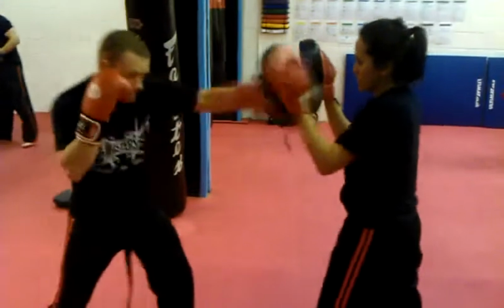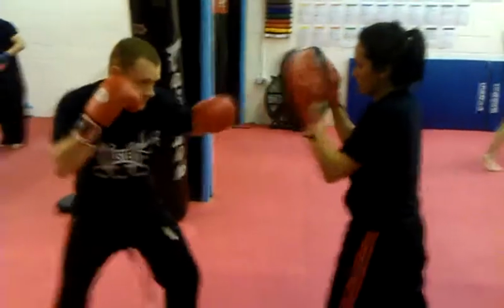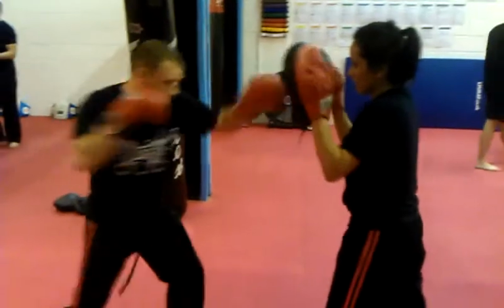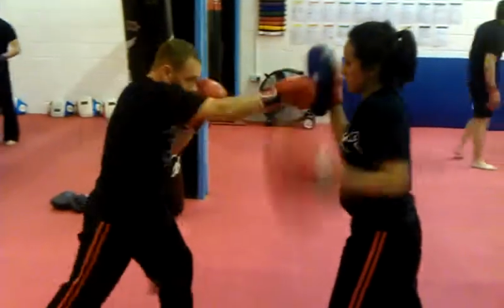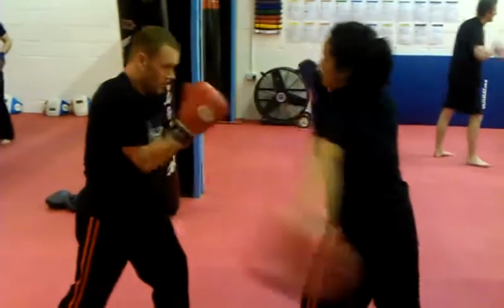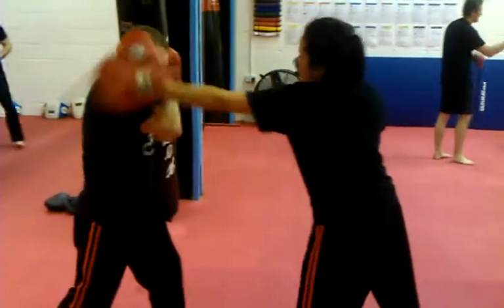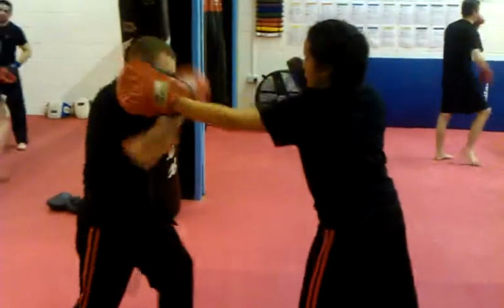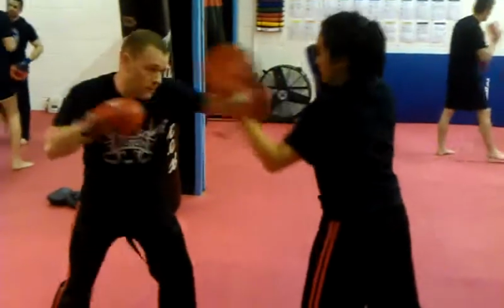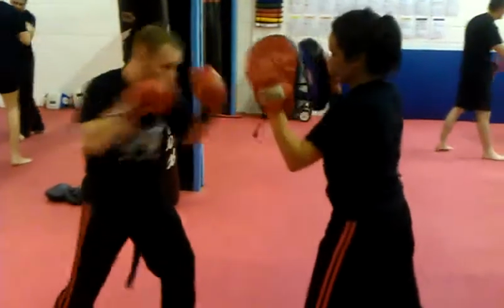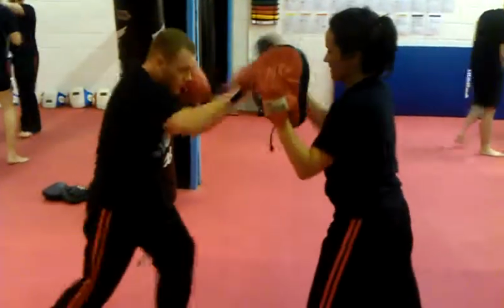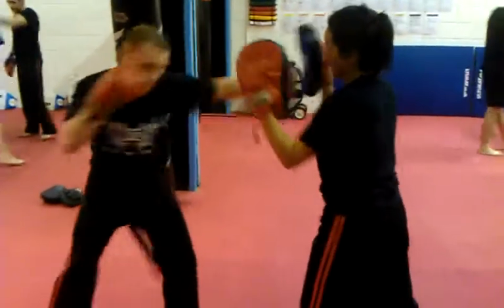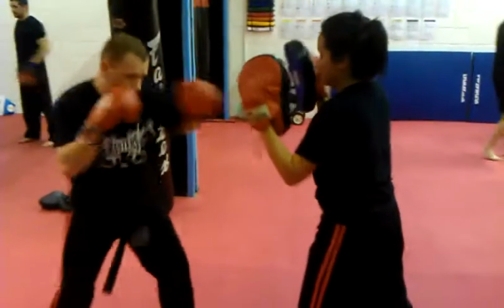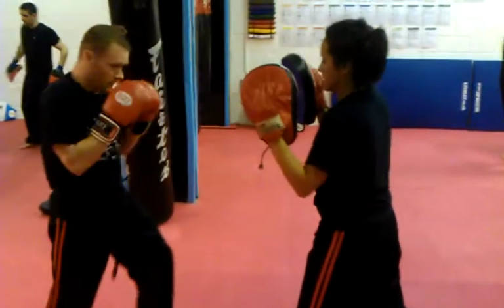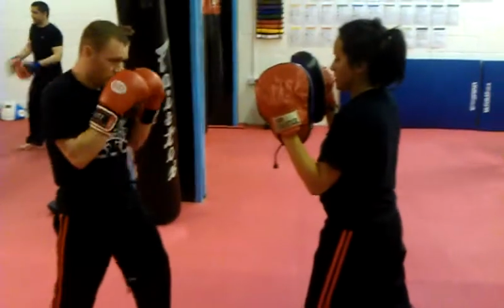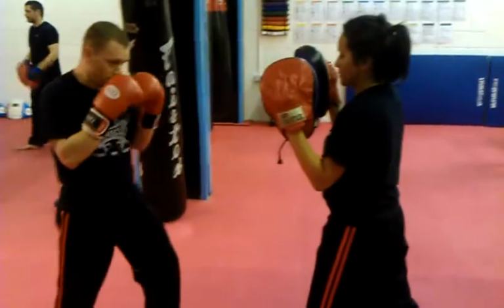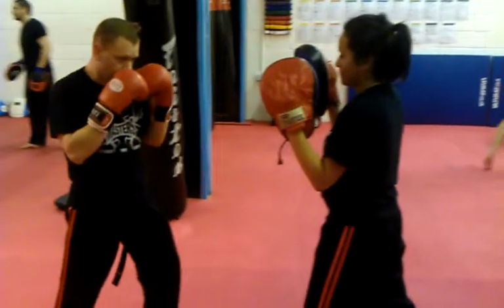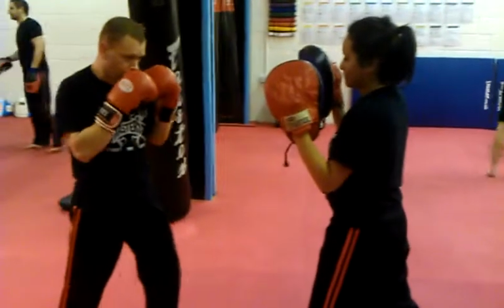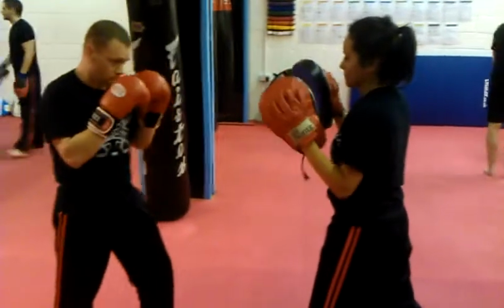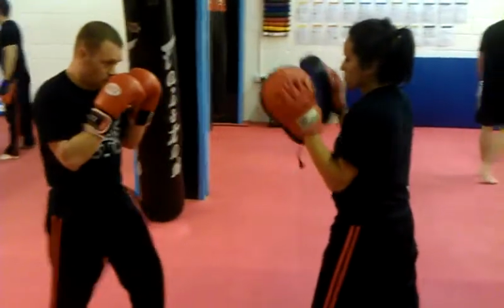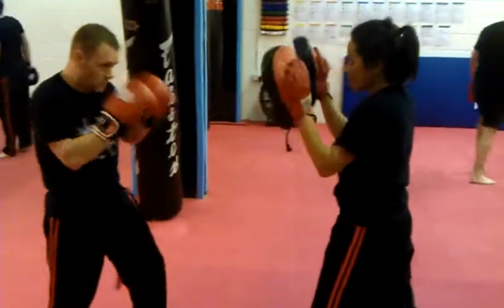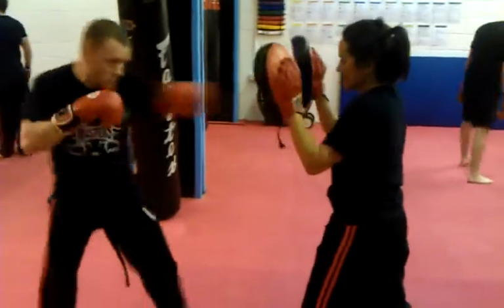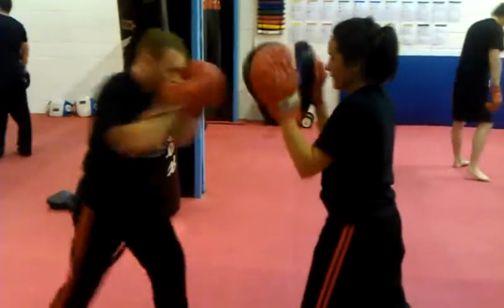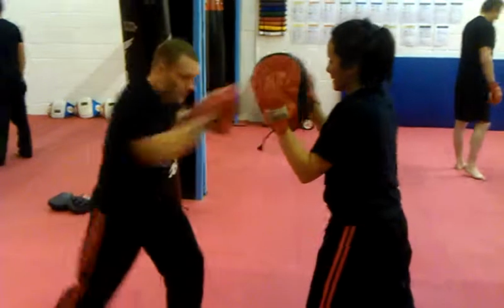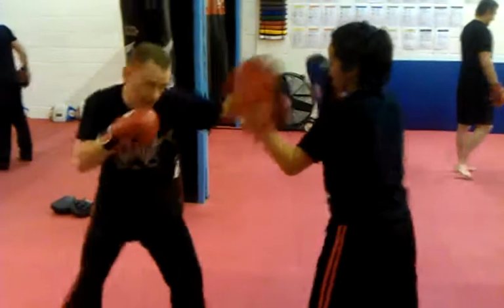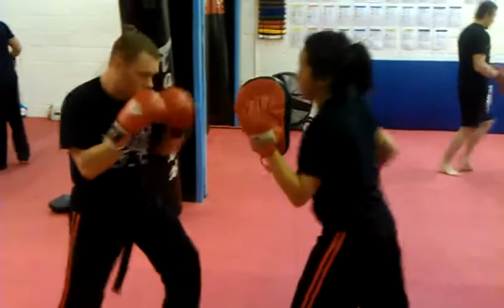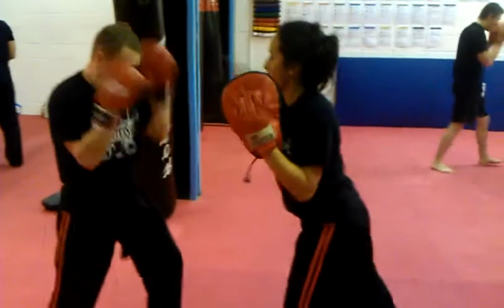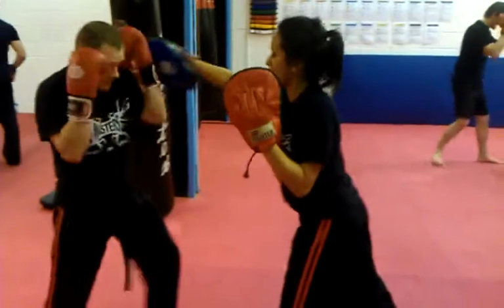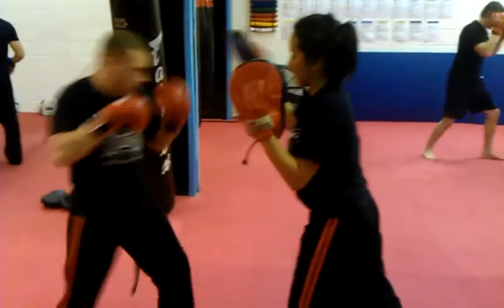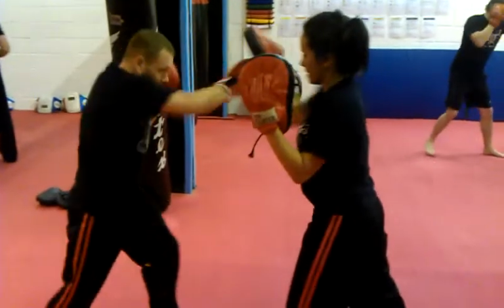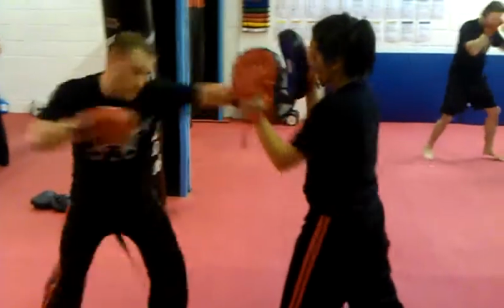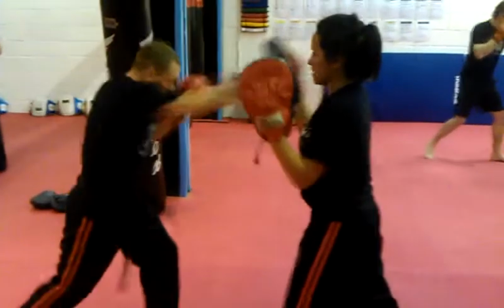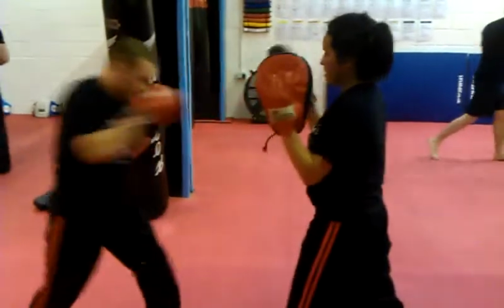Double jab, block — return back with the opposite hand. And number two: jab, cross, hook. Sharon hits him back, opposite hand return.